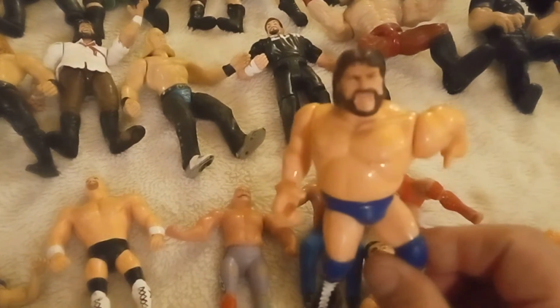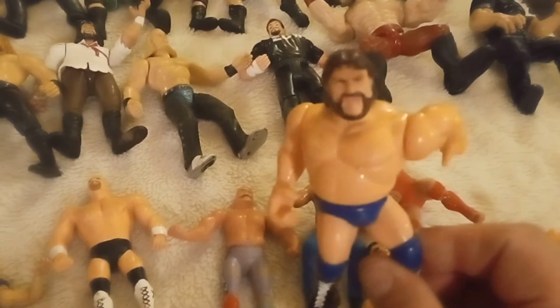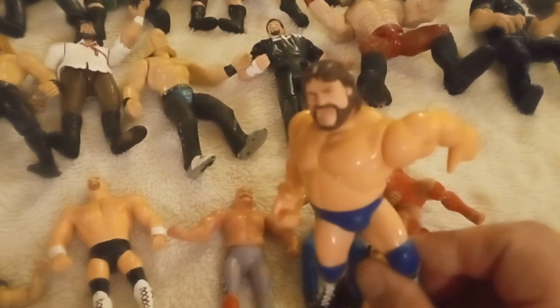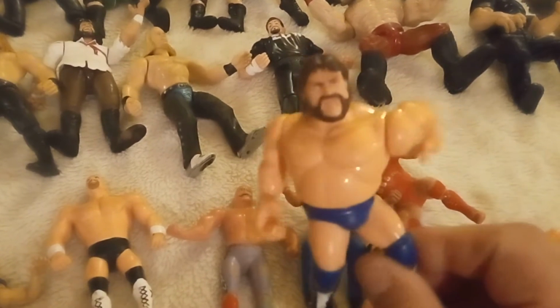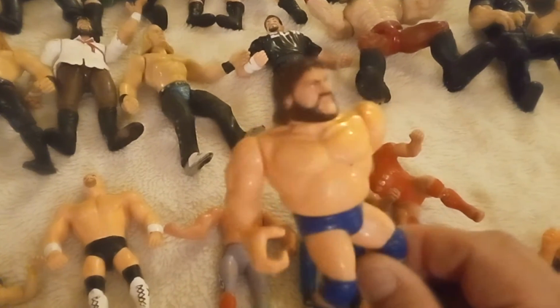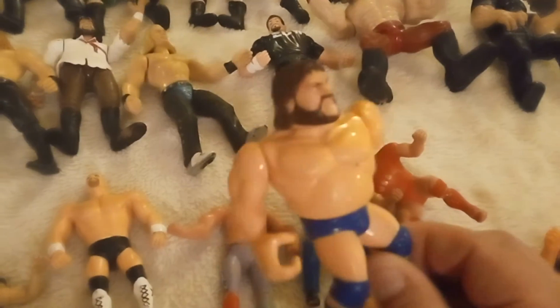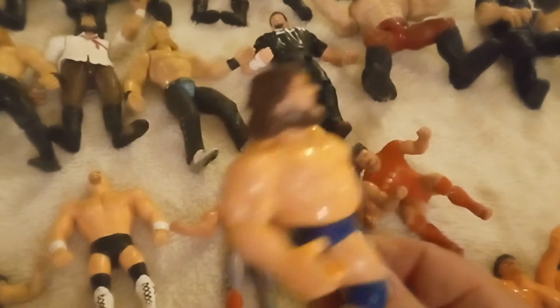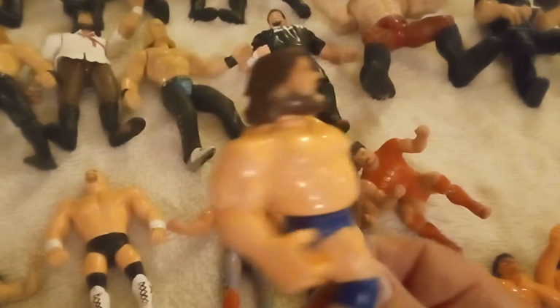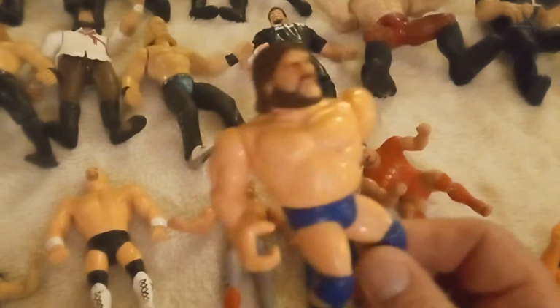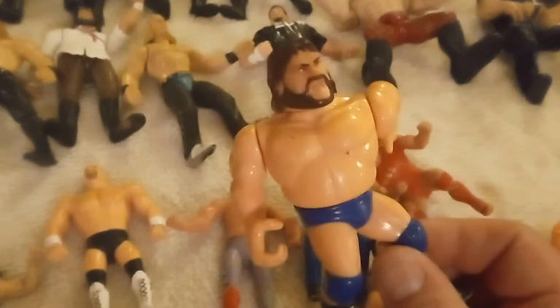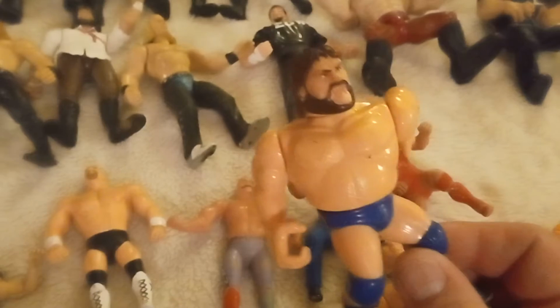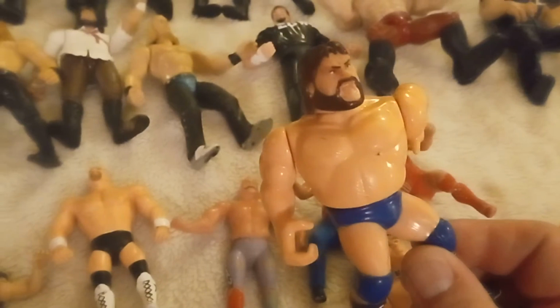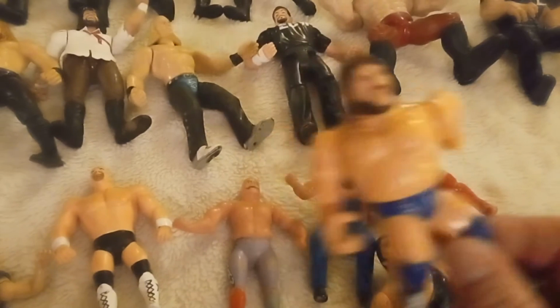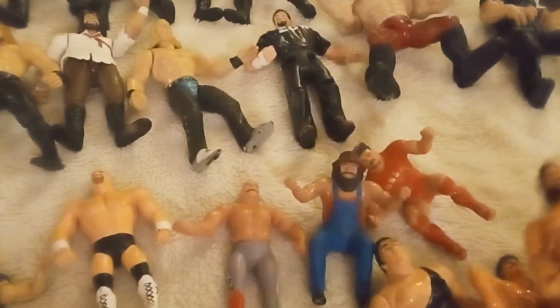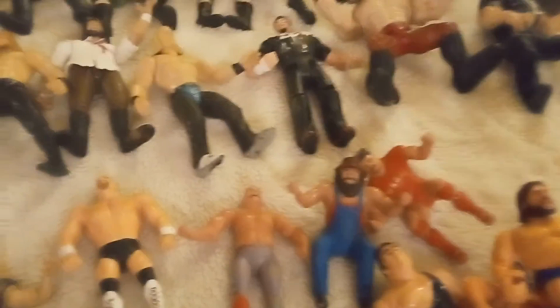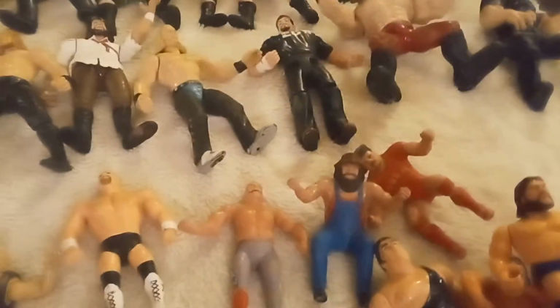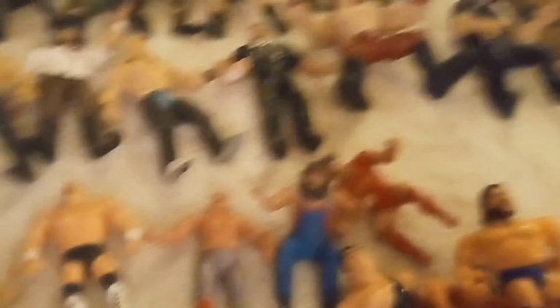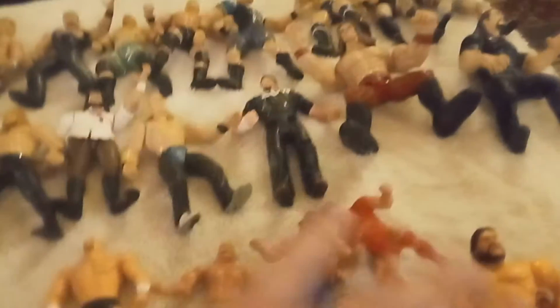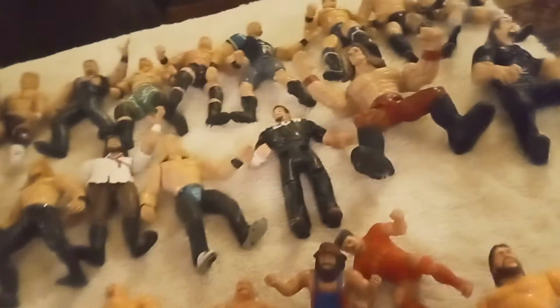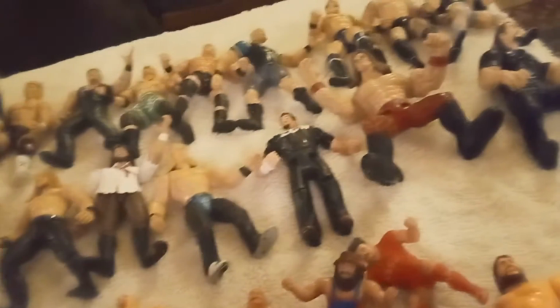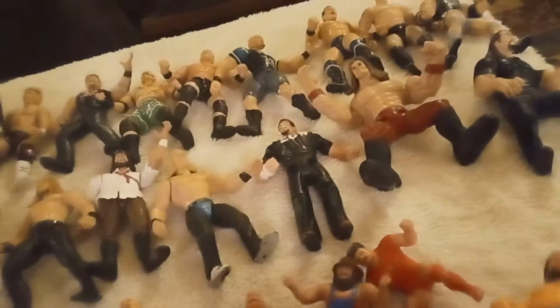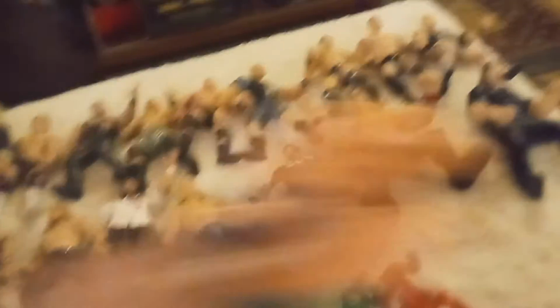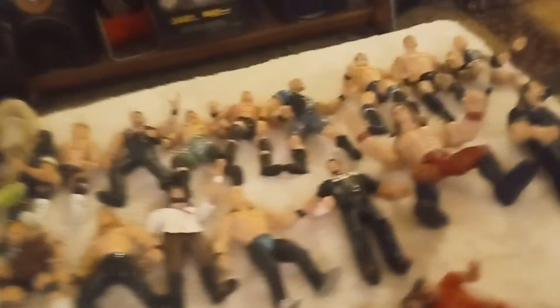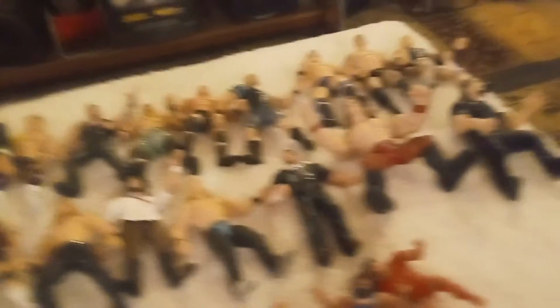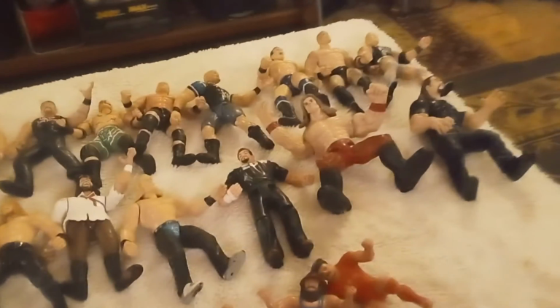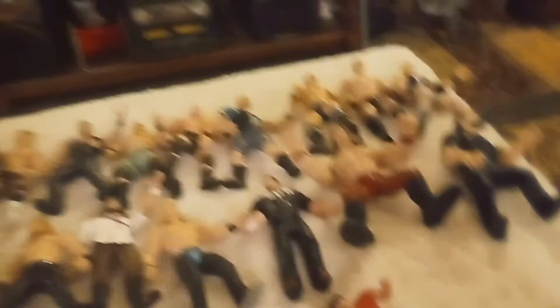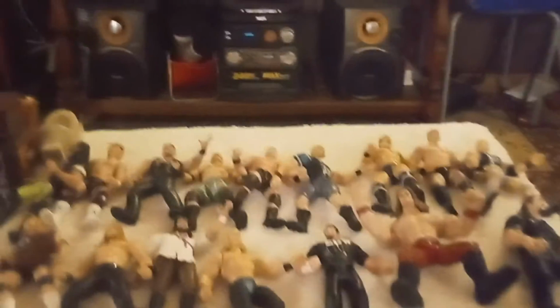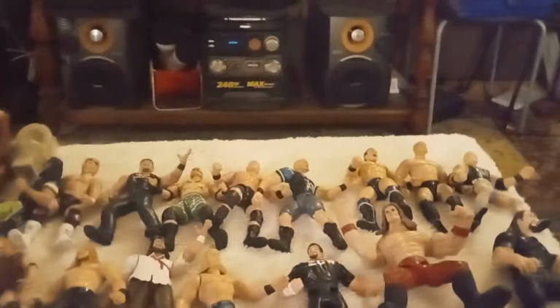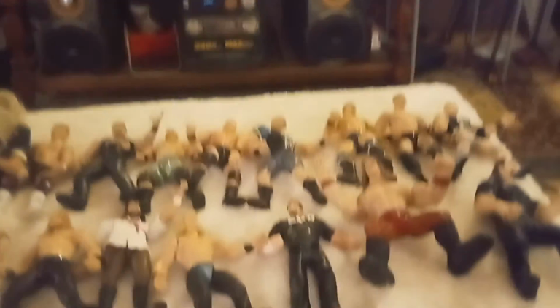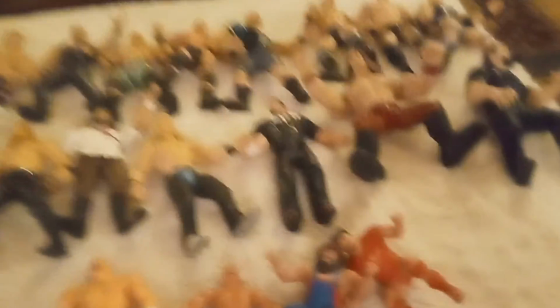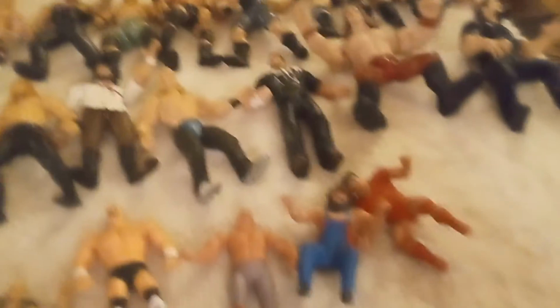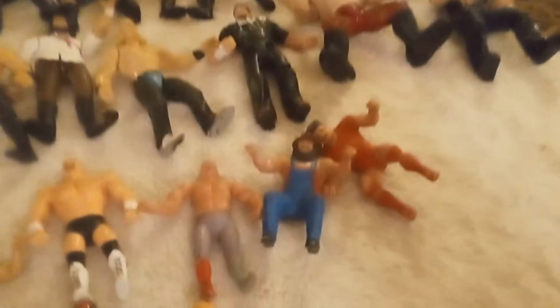That was Brutus the Barber. This is Hacksaw Jim Duggan. I'm going to slide these off in the box as I go along here so I can put more on here.